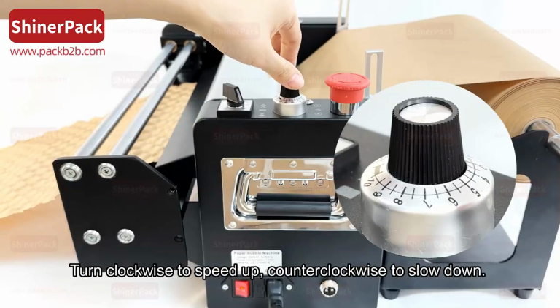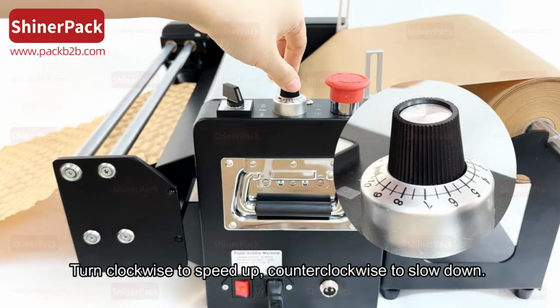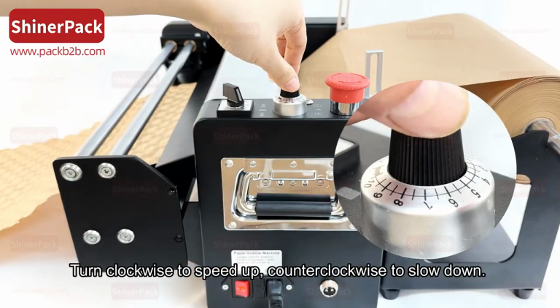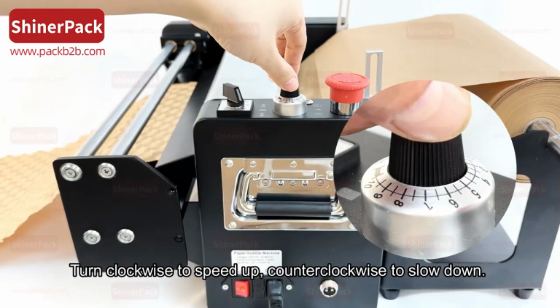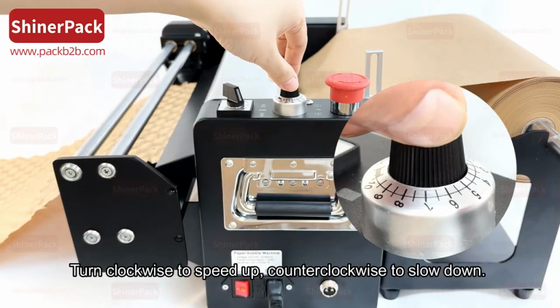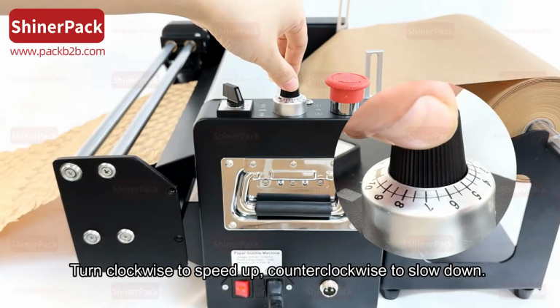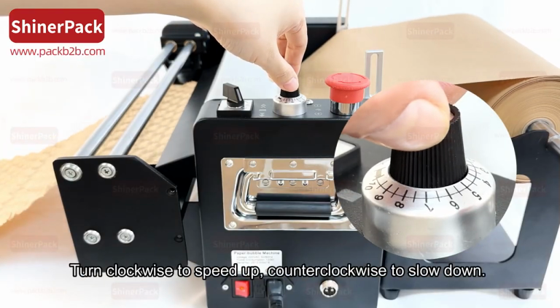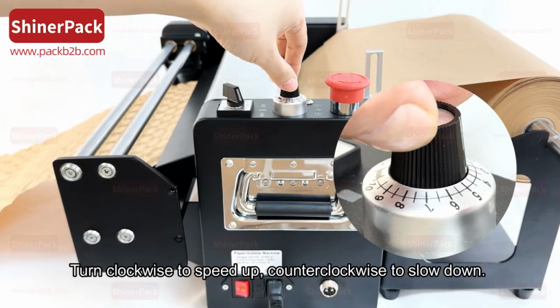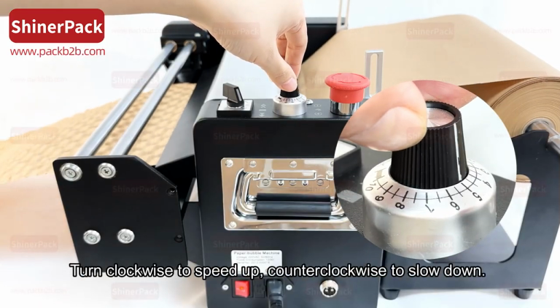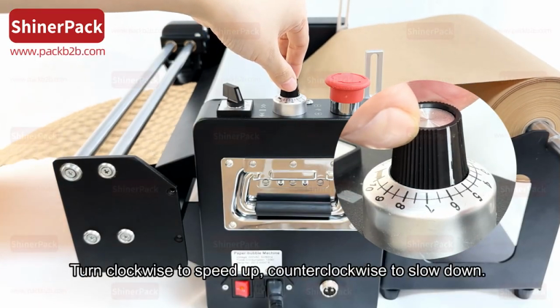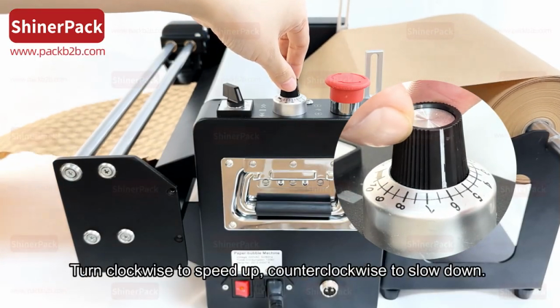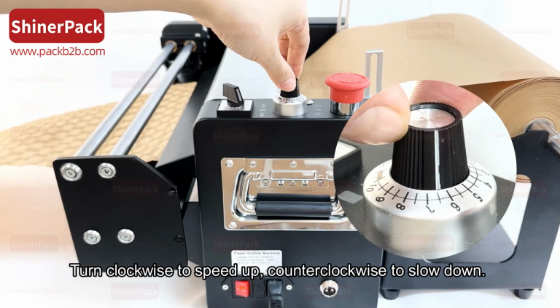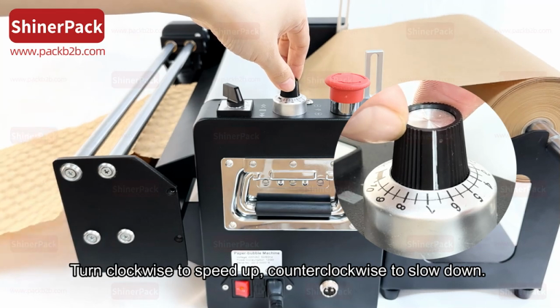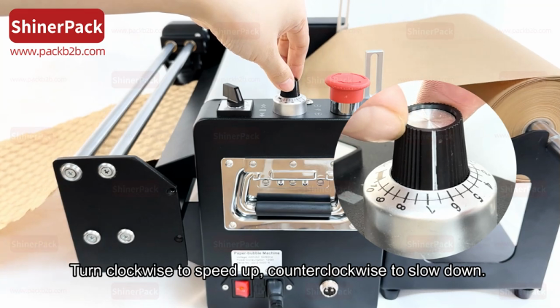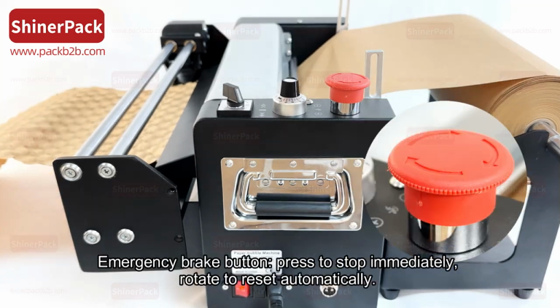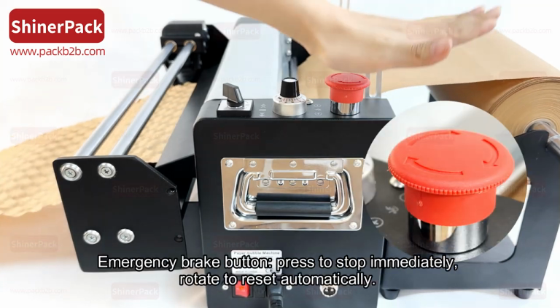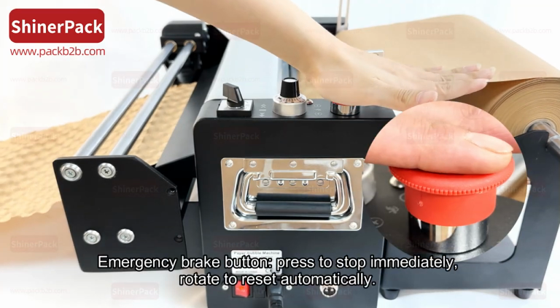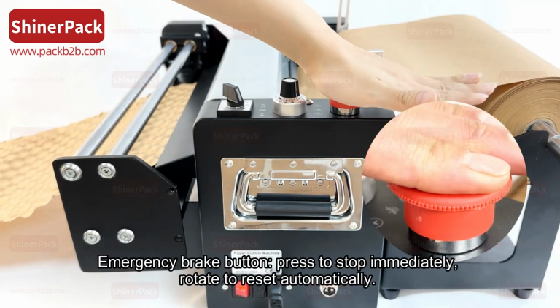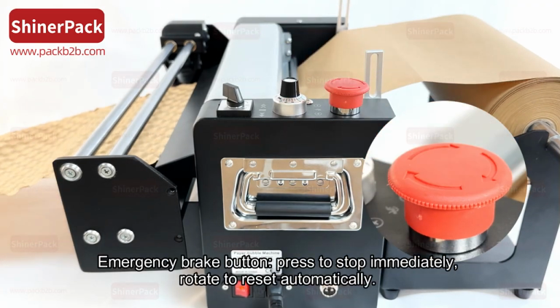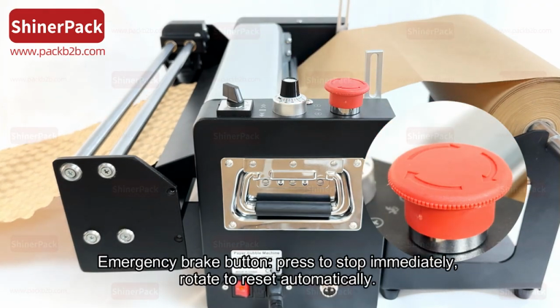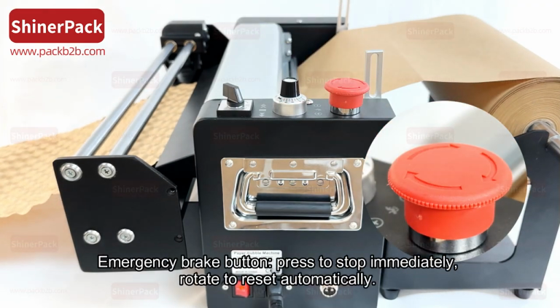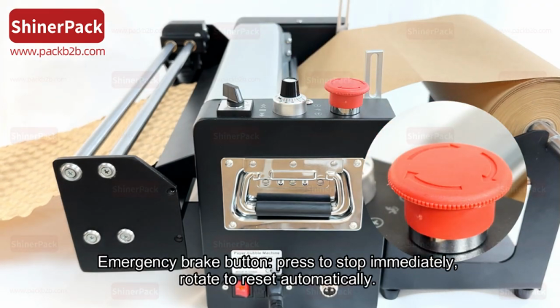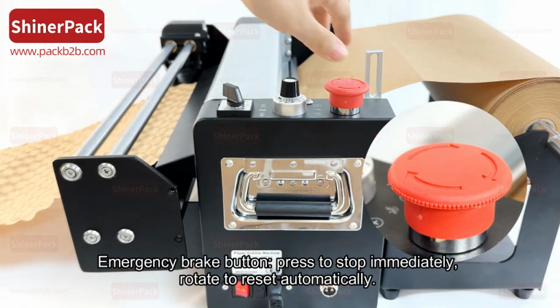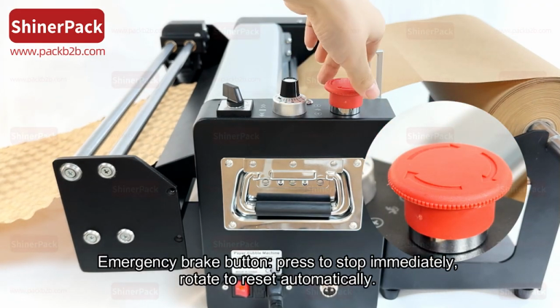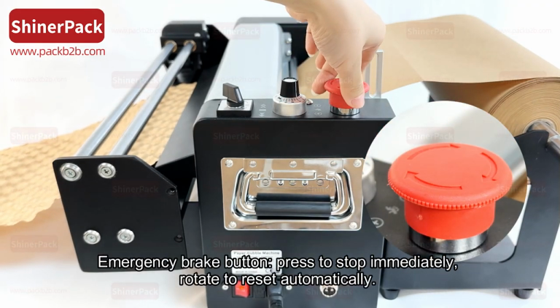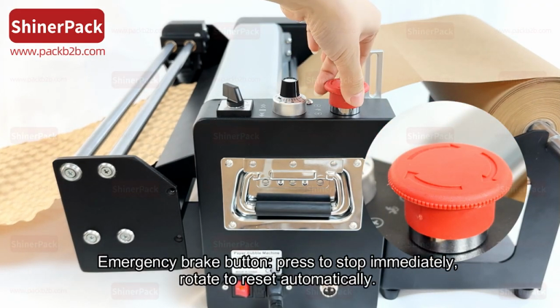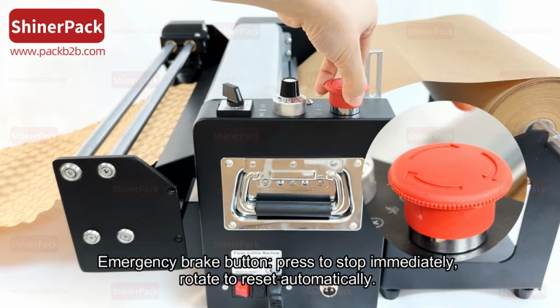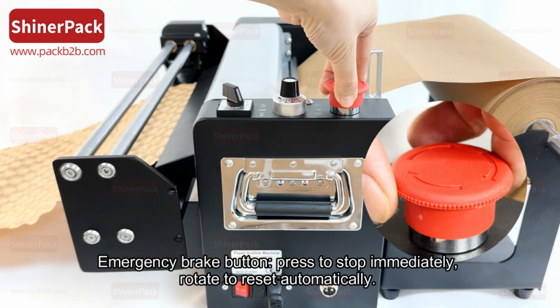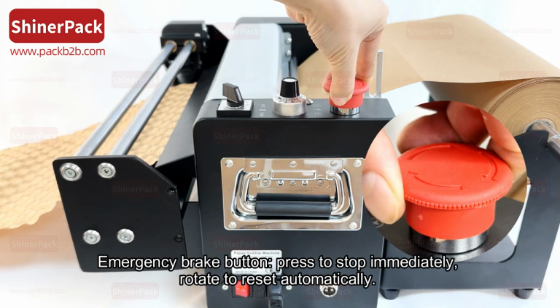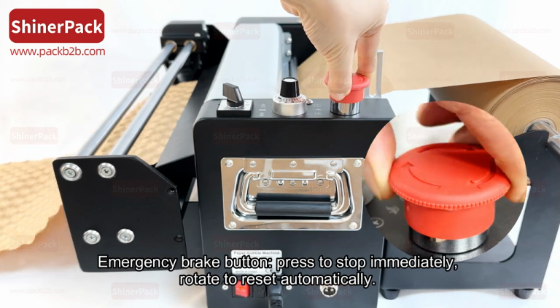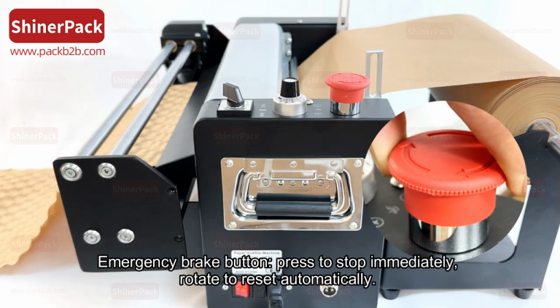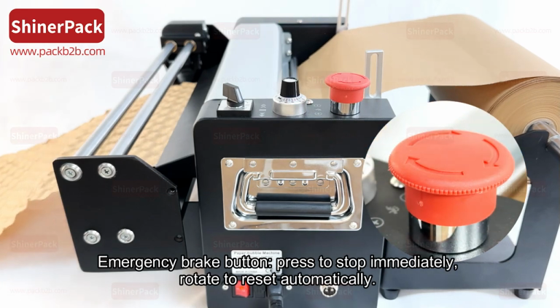Turn clockwise to speed up, counterclockwise to slow down. Emergency brake button: press to stop immediately, rotate to reset automatically.